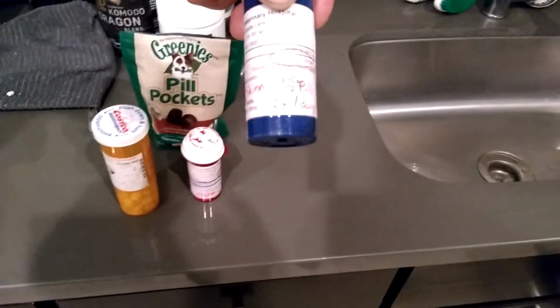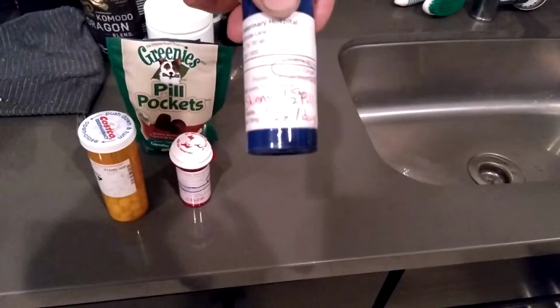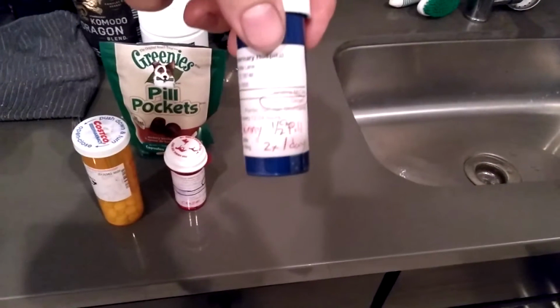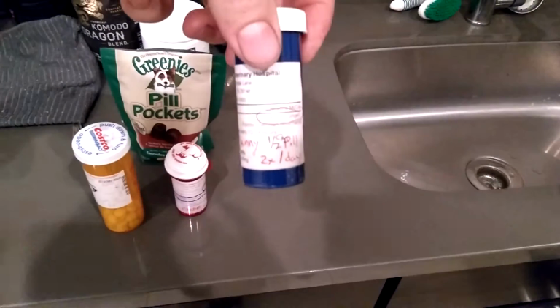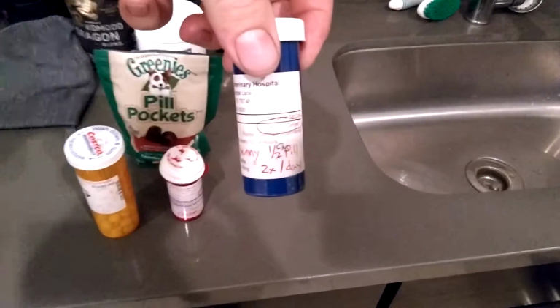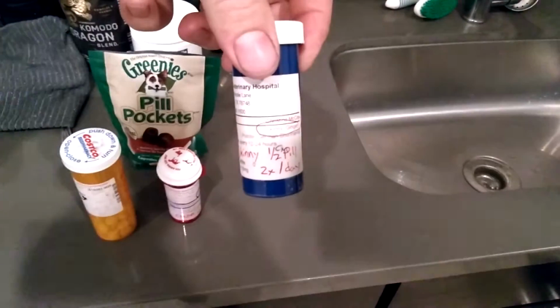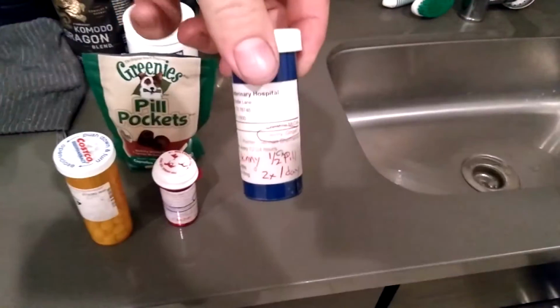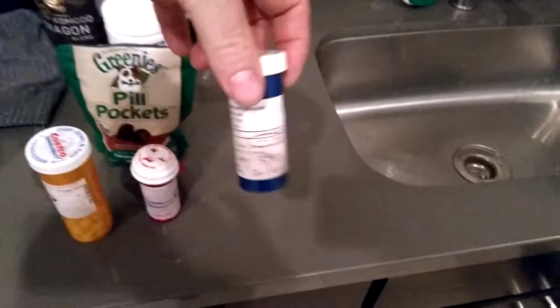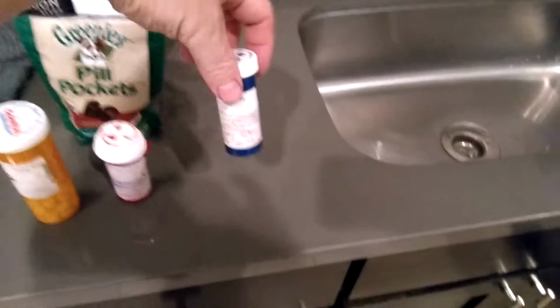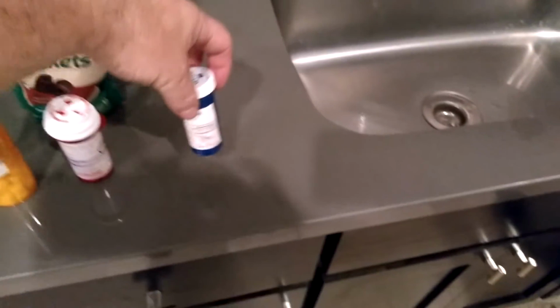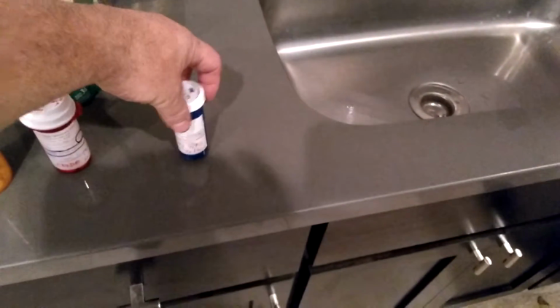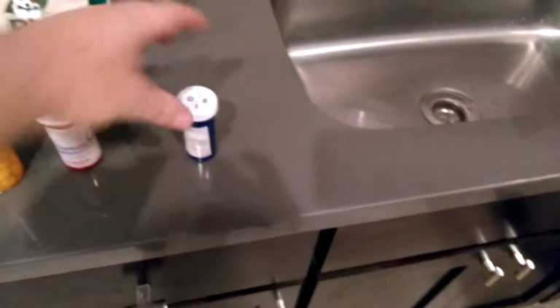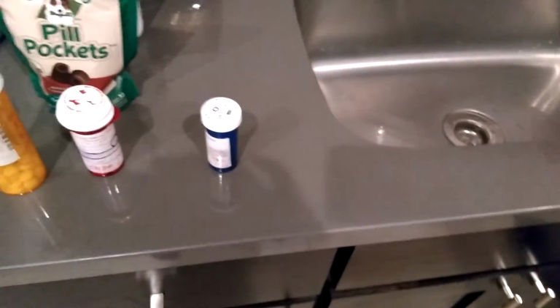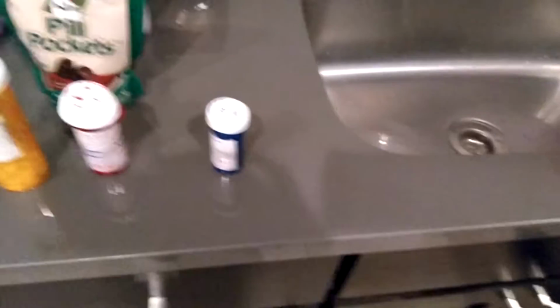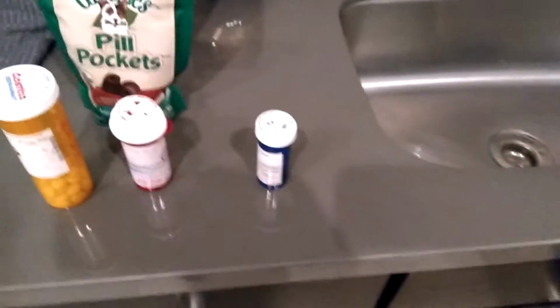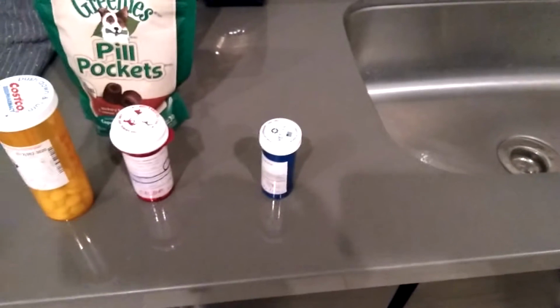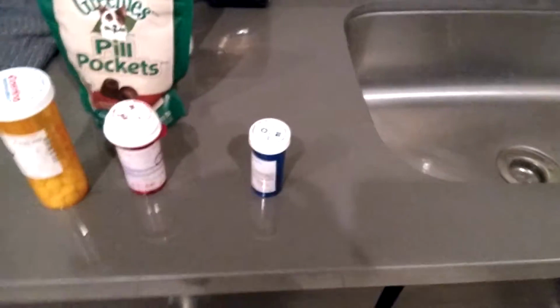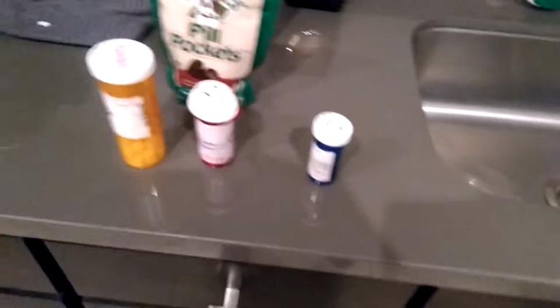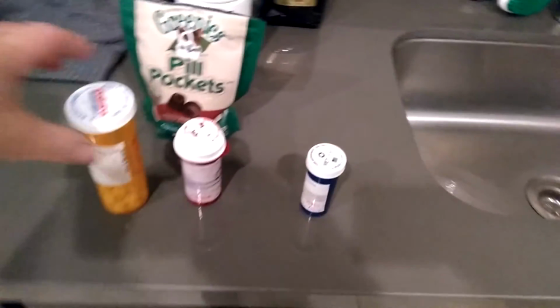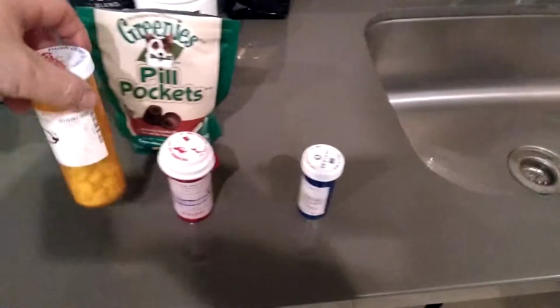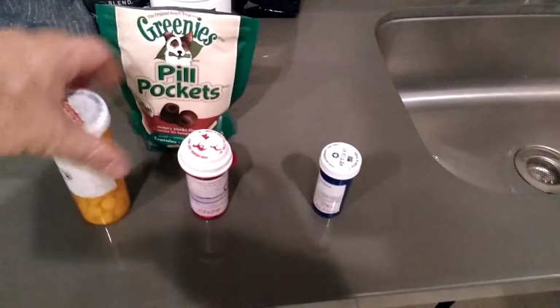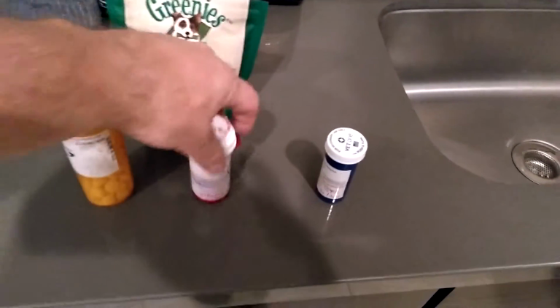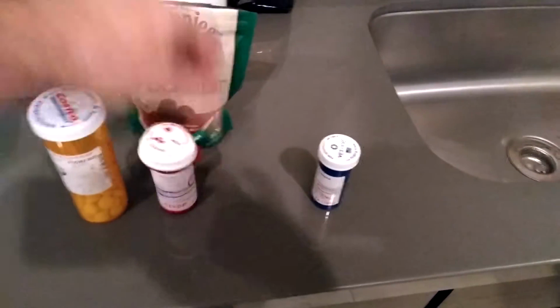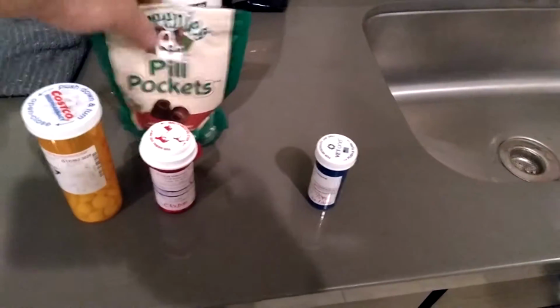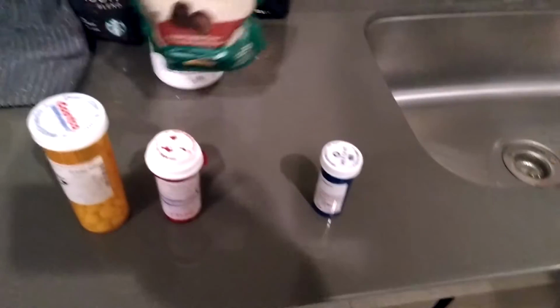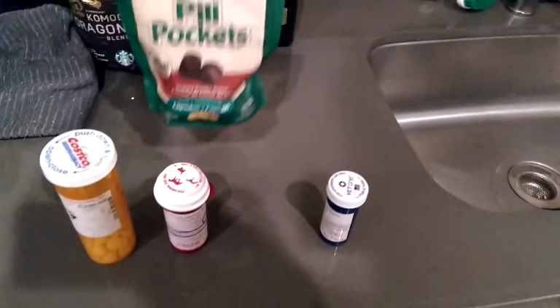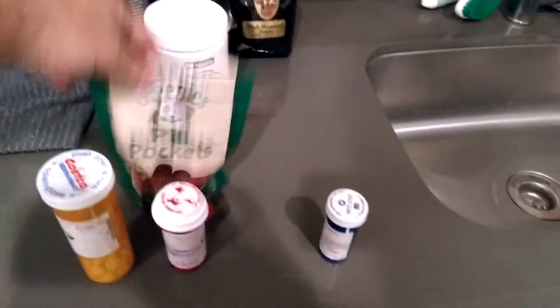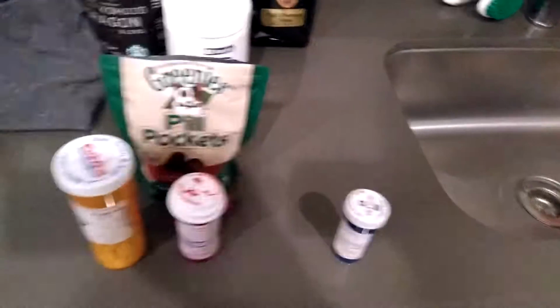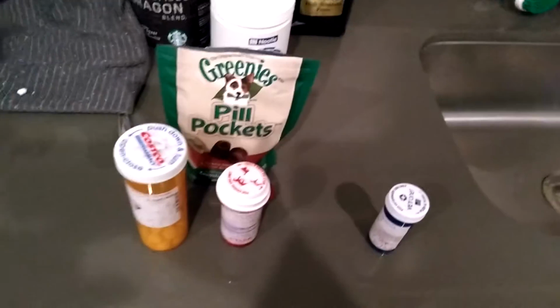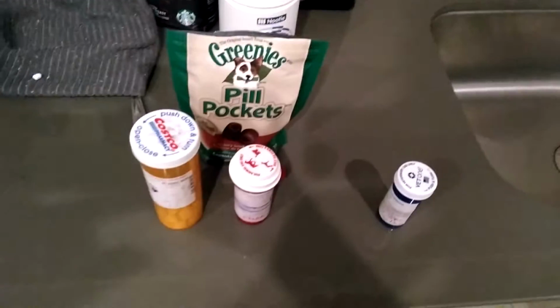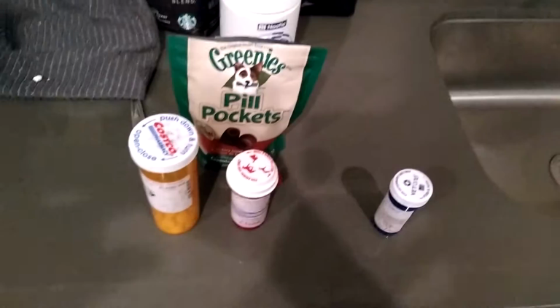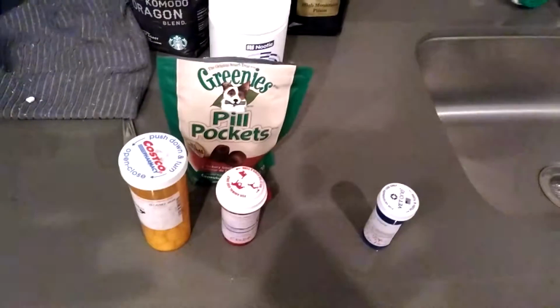This is Skinny's itching medicine. She started itching like an allergy really bad, so she gets half a pill twice a day. Unfortunately, she will not eat it — she'll also spit it out of the pill pocket — so you have to force feed her that one. This one can be put in the pill pockets, plus Barnaby's other med.